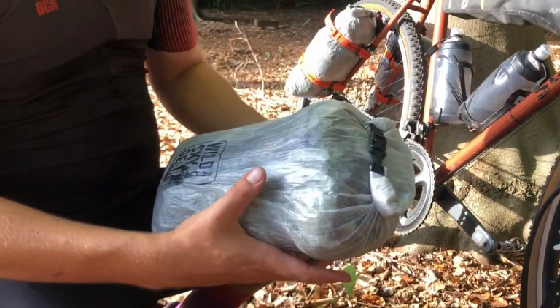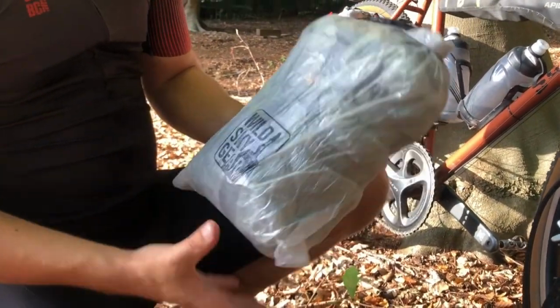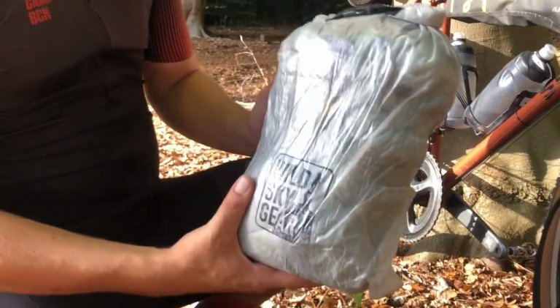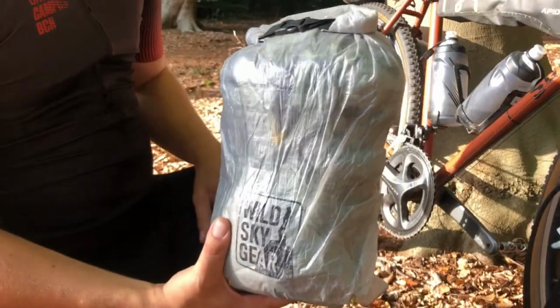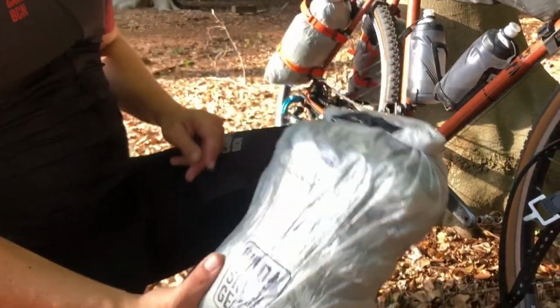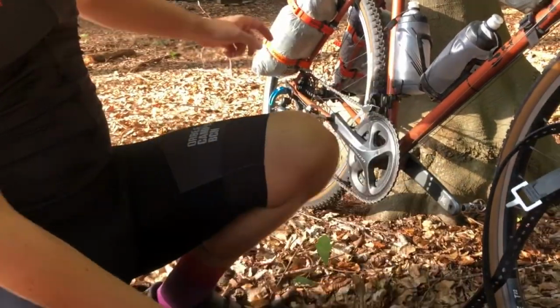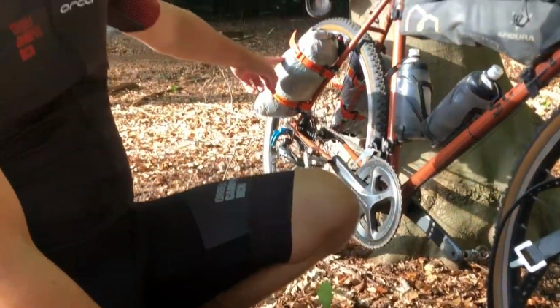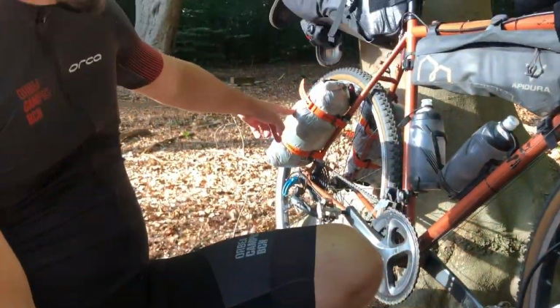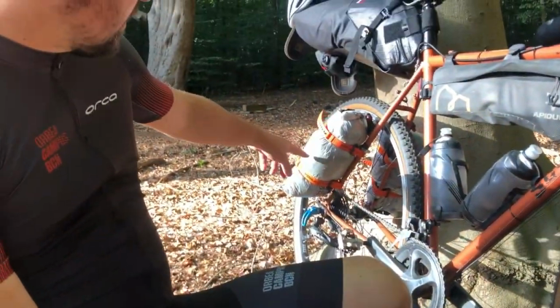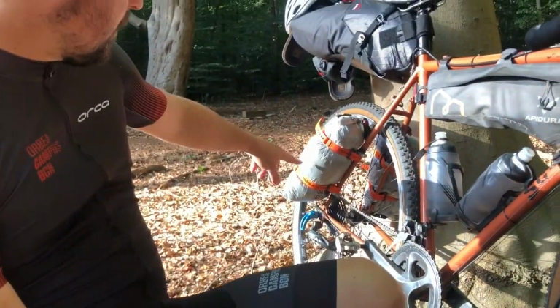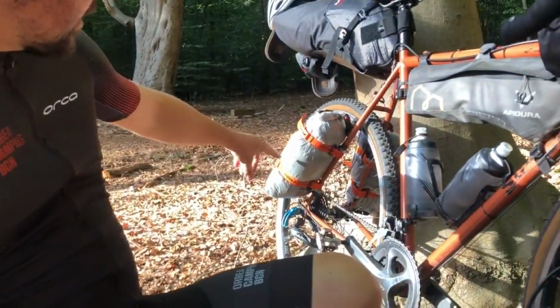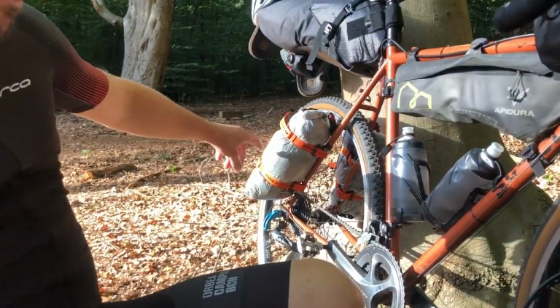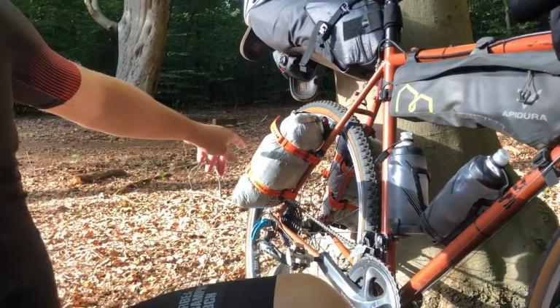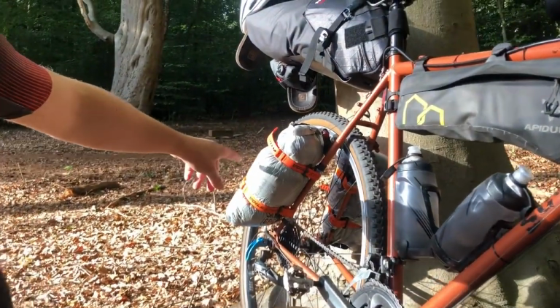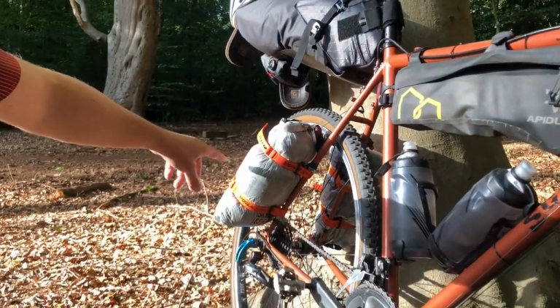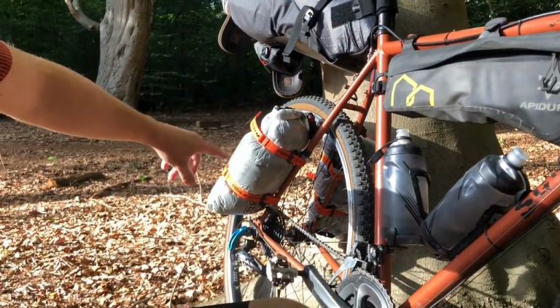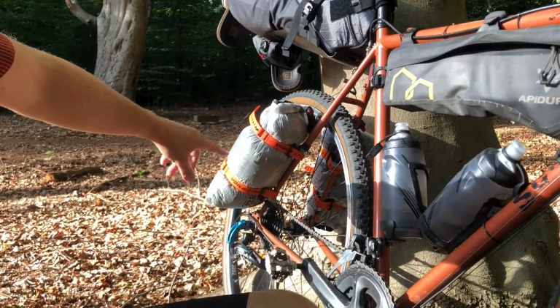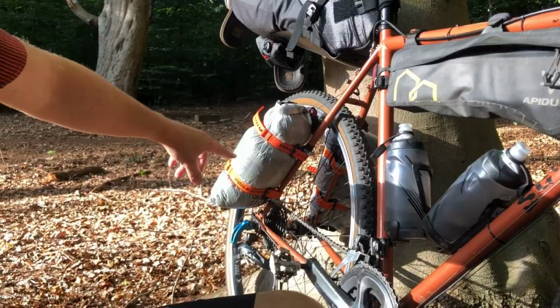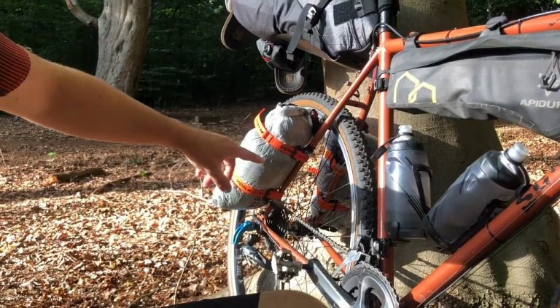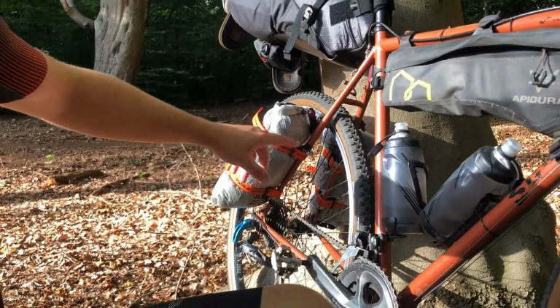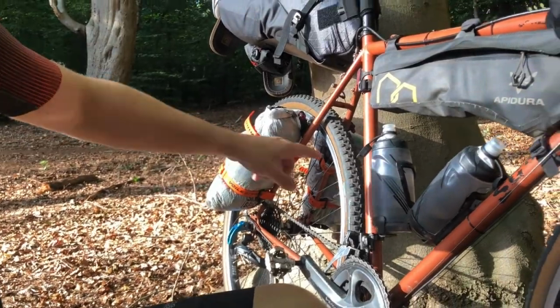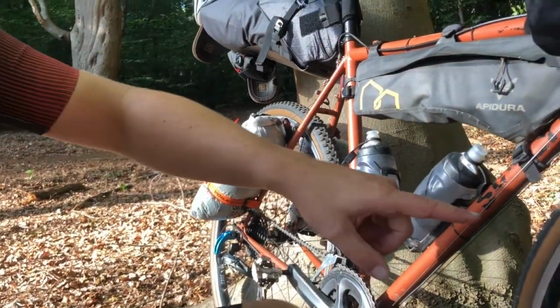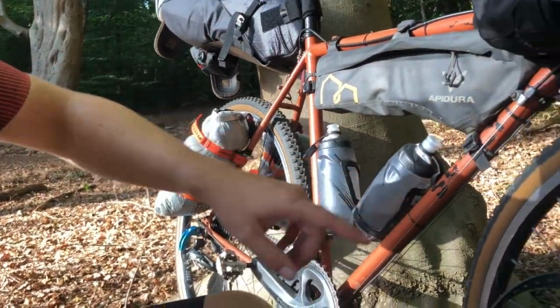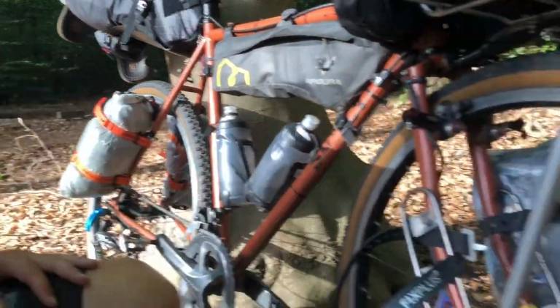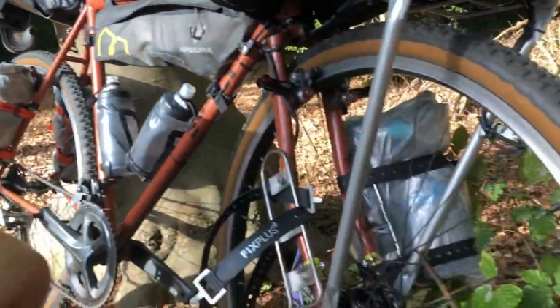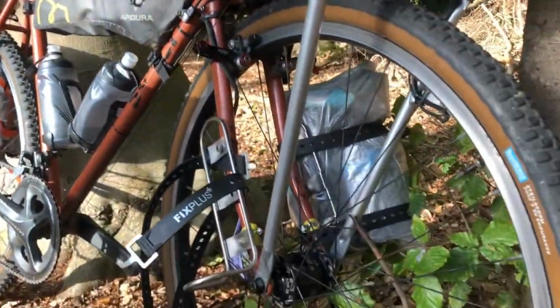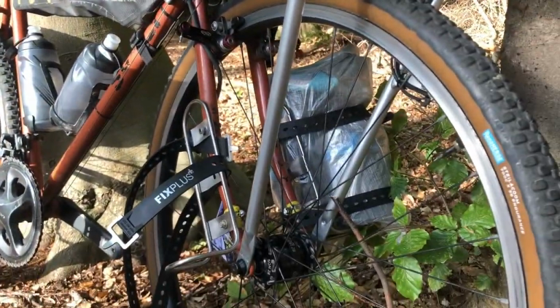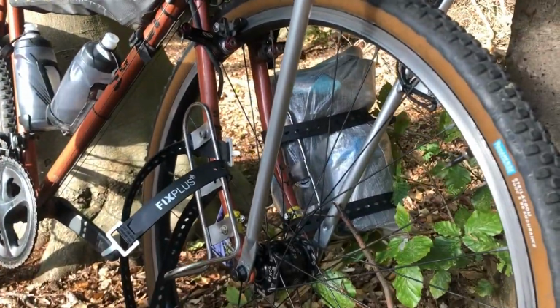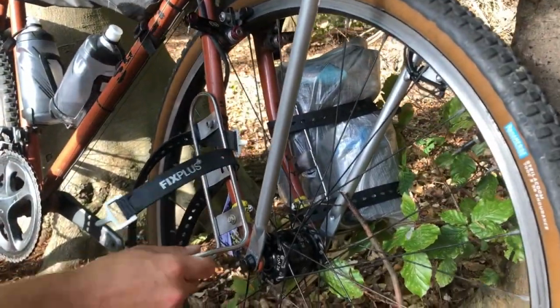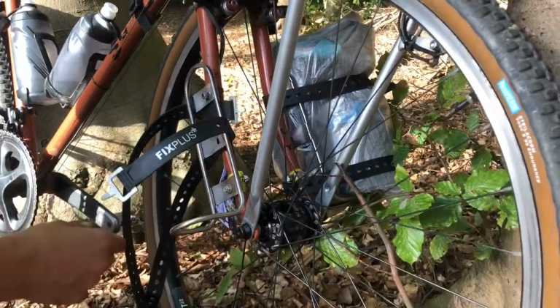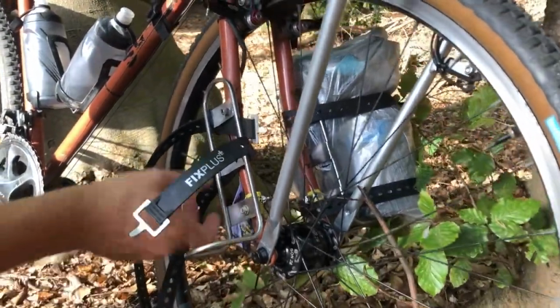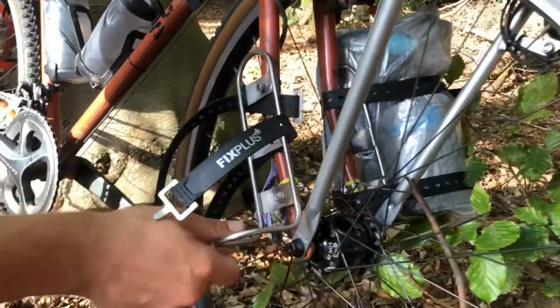This one takes my entire tent and pegs. The one back here is my Enlightened Equipment sleeping bag. Then I've got two more on the other side with a bit more stuff in it. Attaching it is quite easy - it's kind of a hack-together bikepacking rig and I could do with tightening that up.